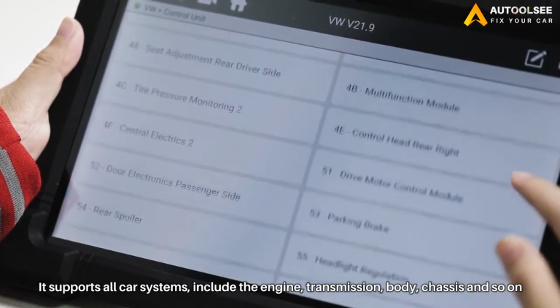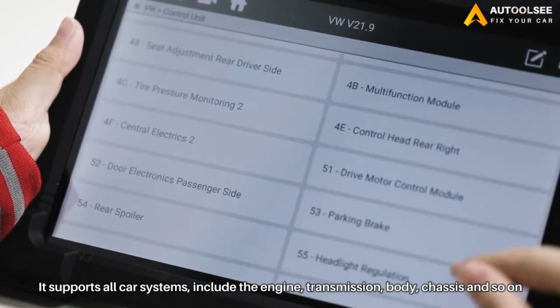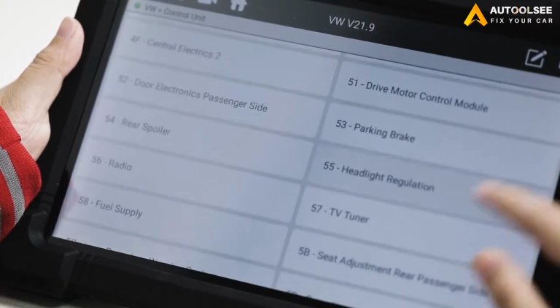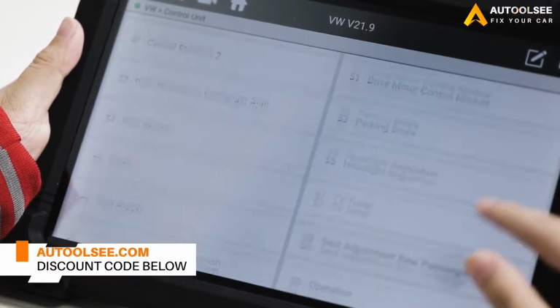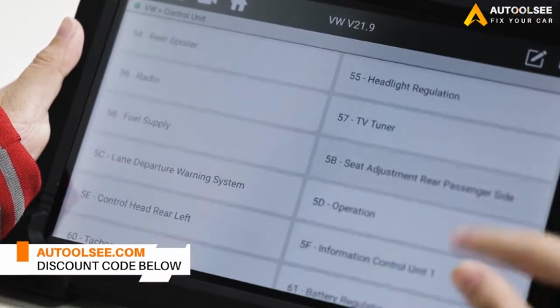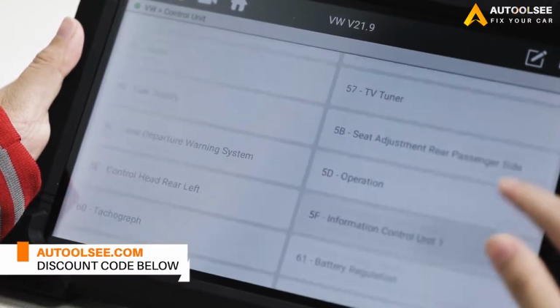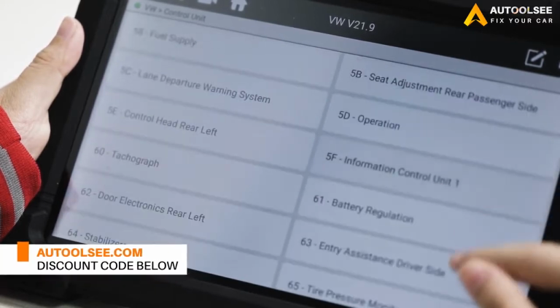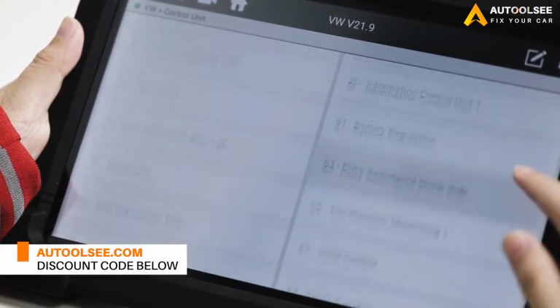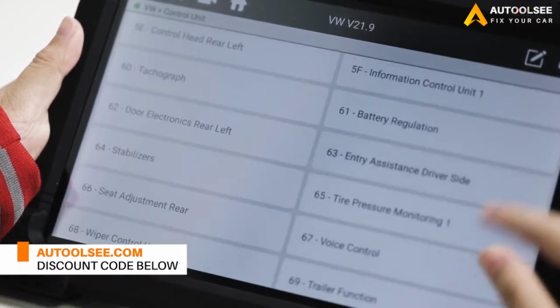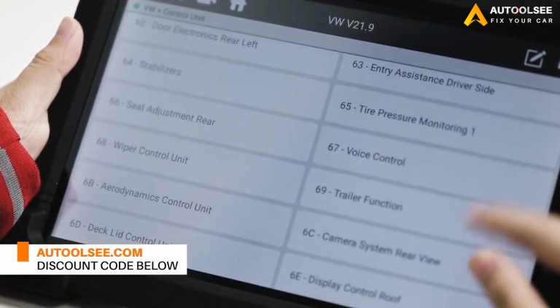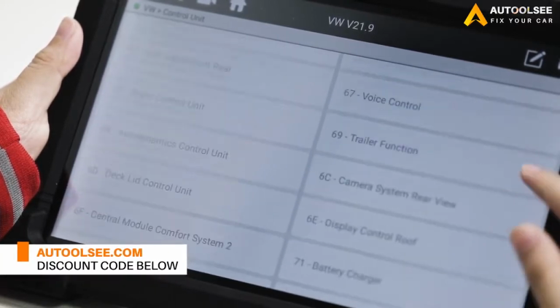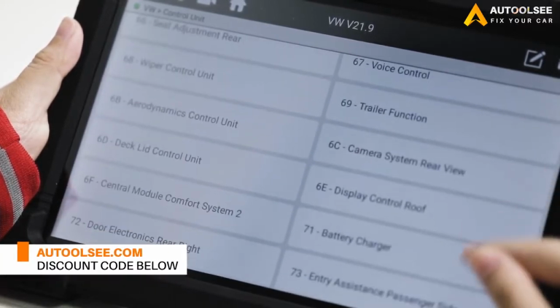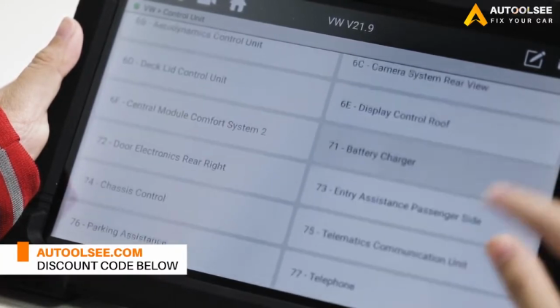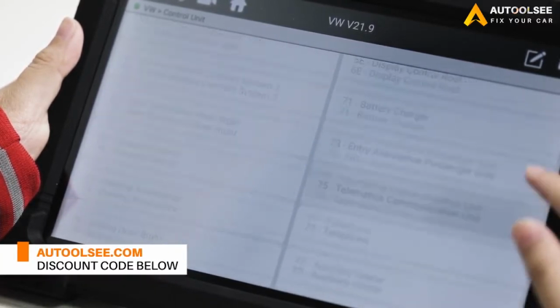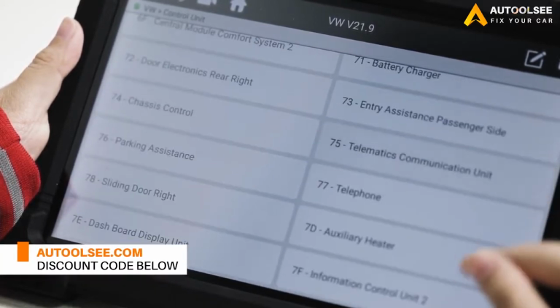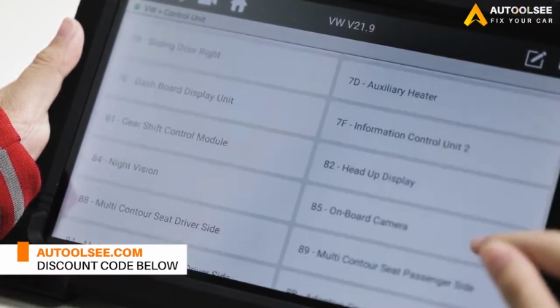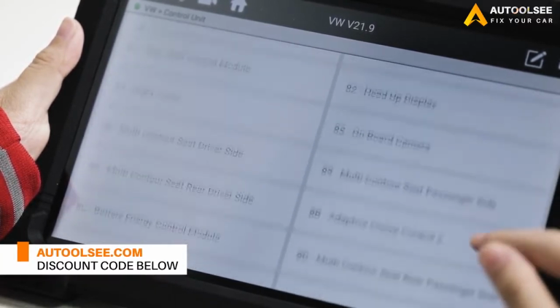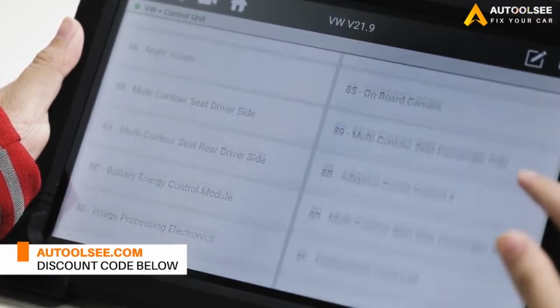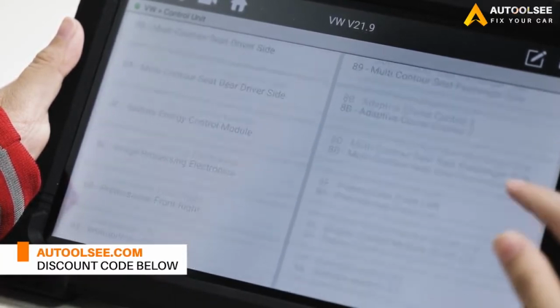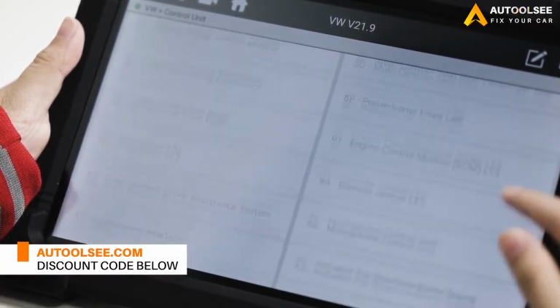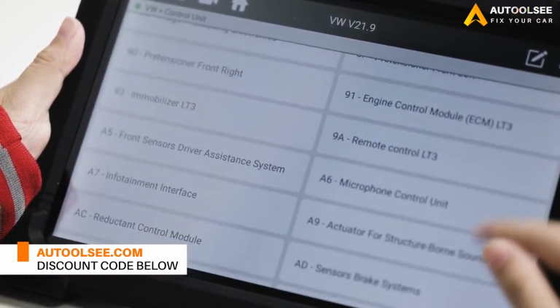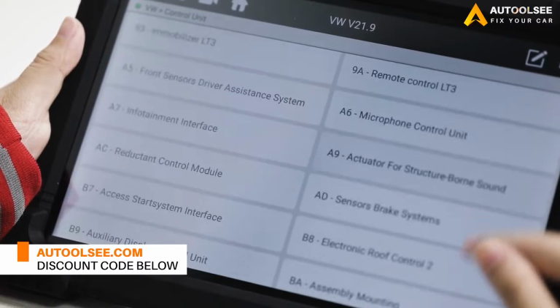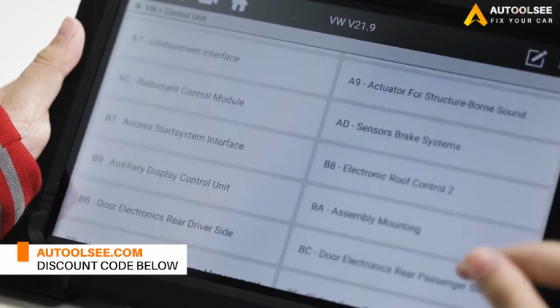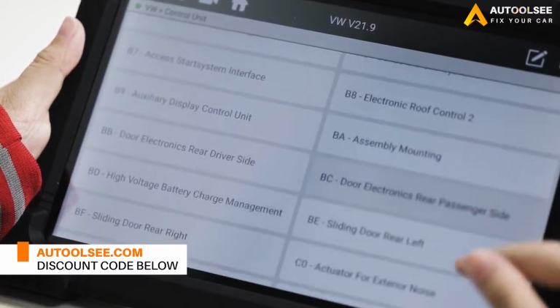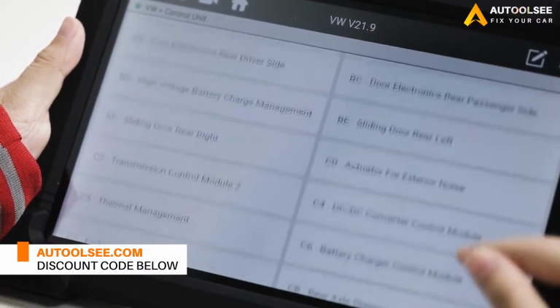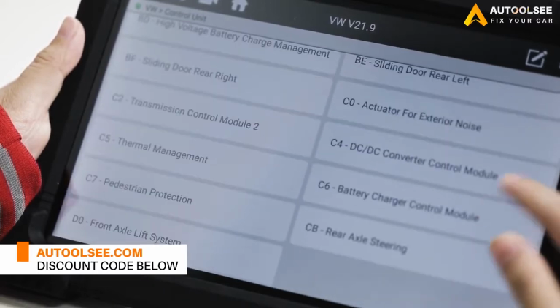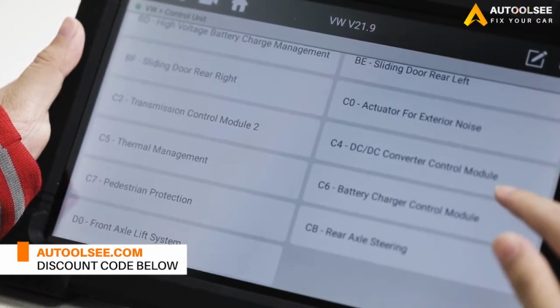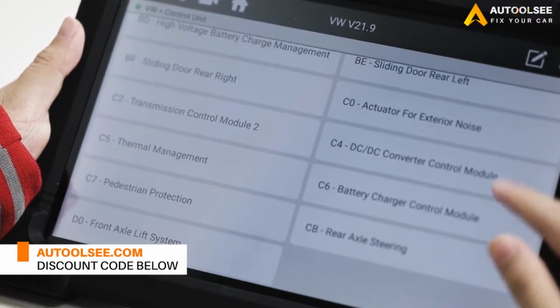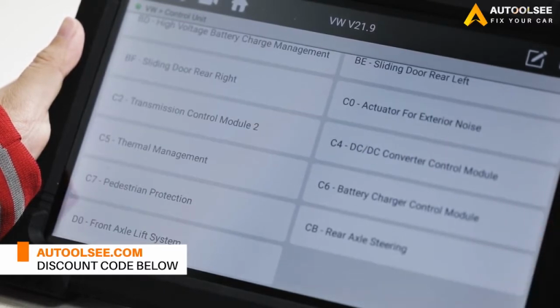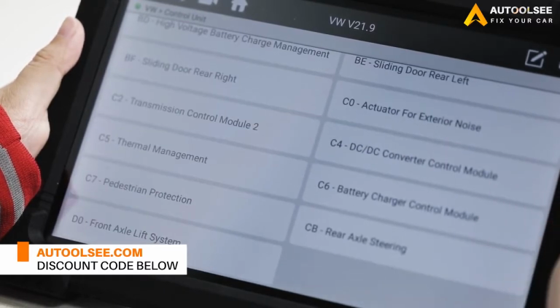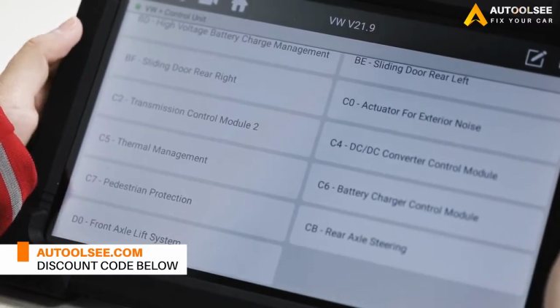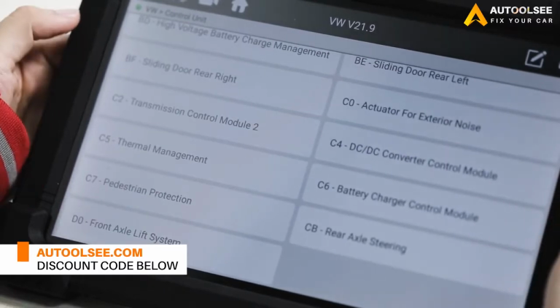By the way, all the products in the videos on this channel can be bought at O2C. Don't forget to use the exclusive discount code at the bottom of the video.